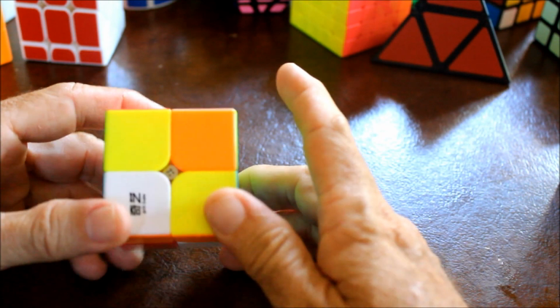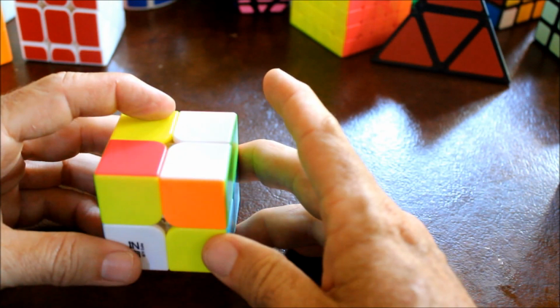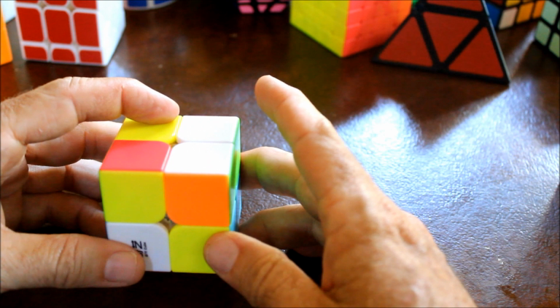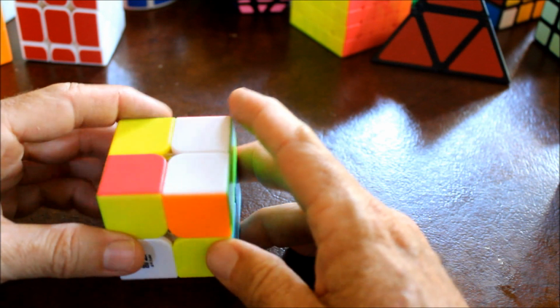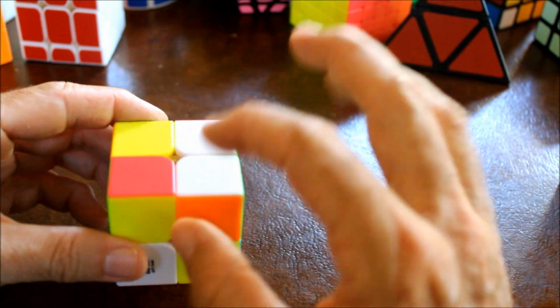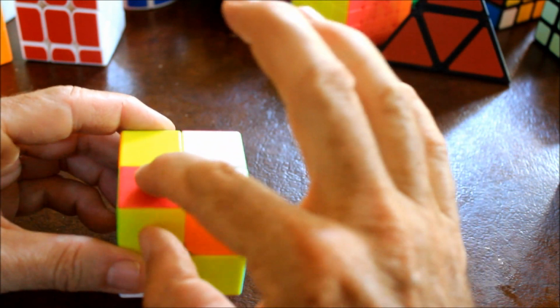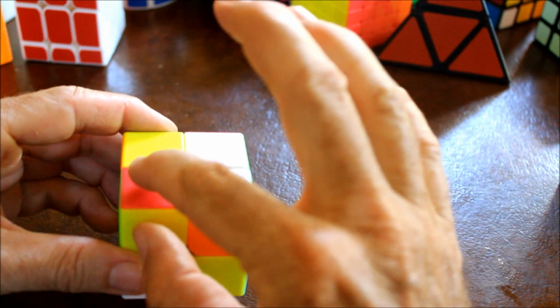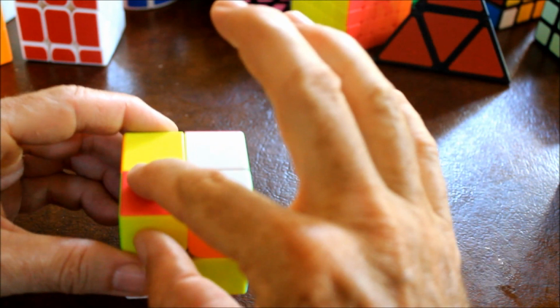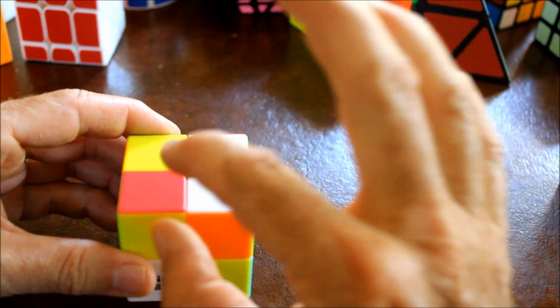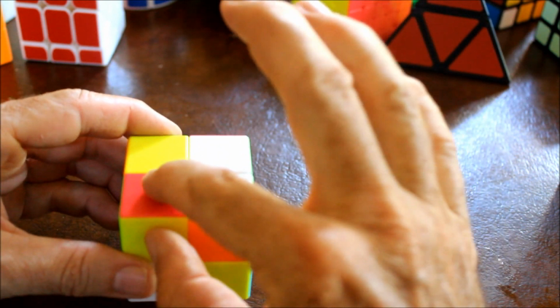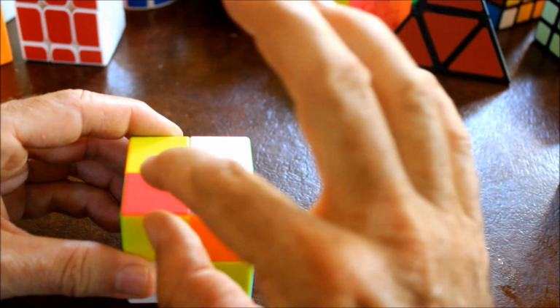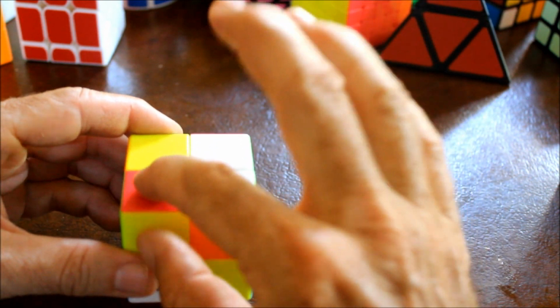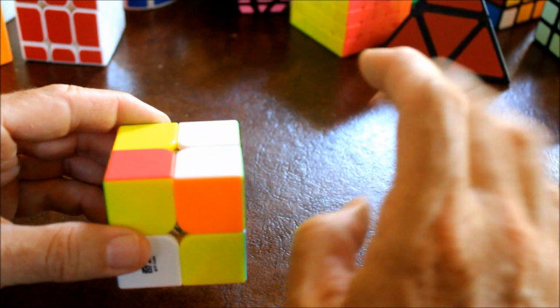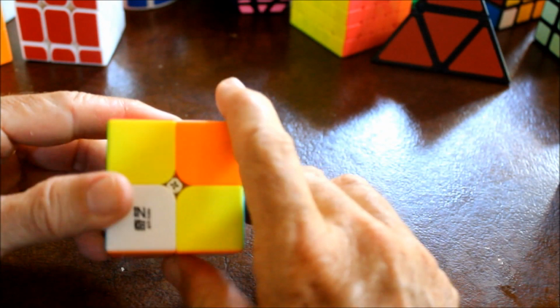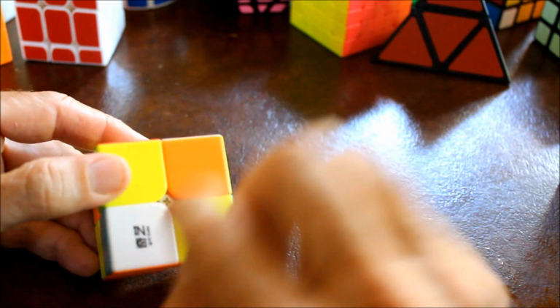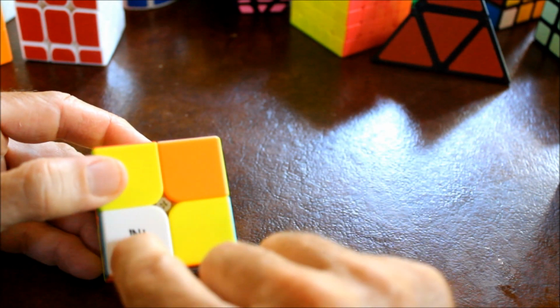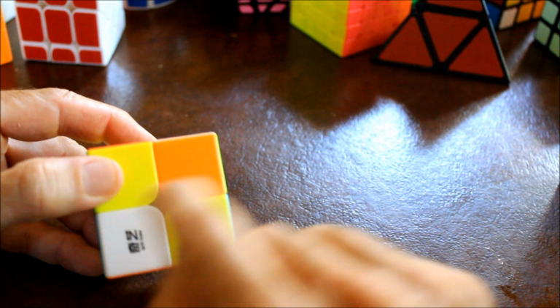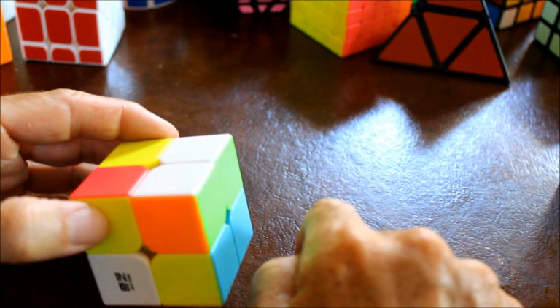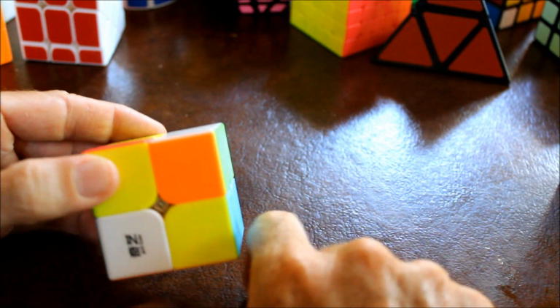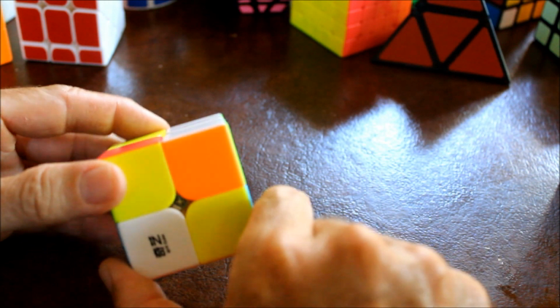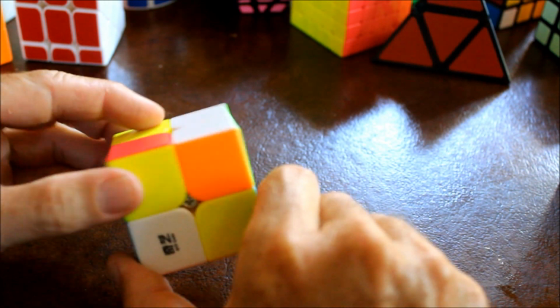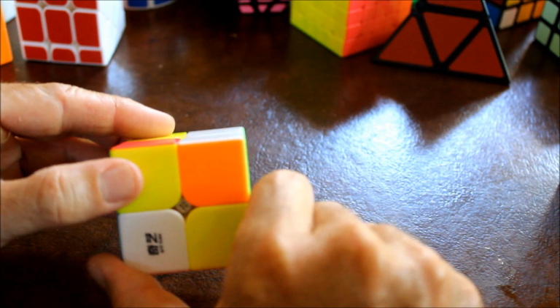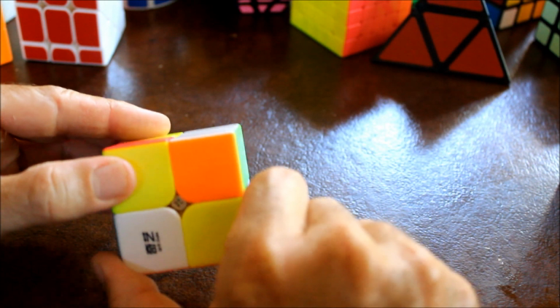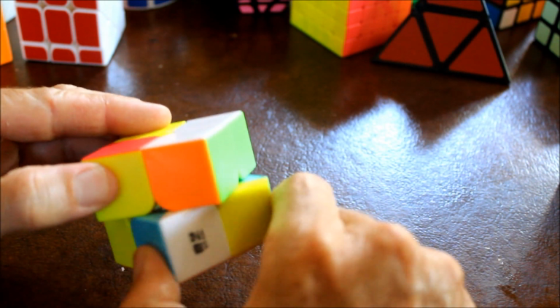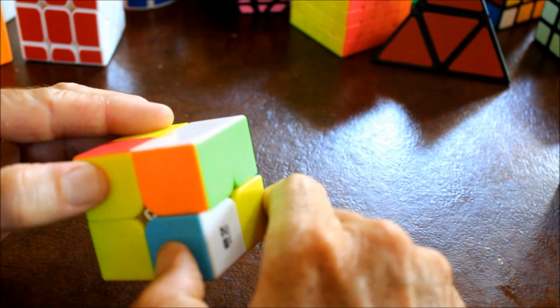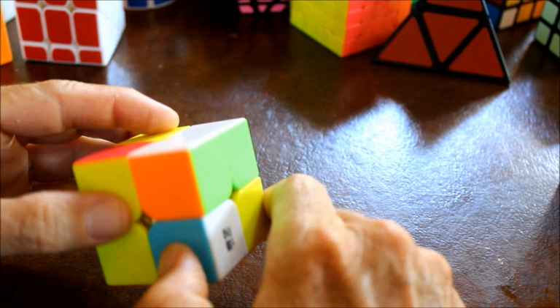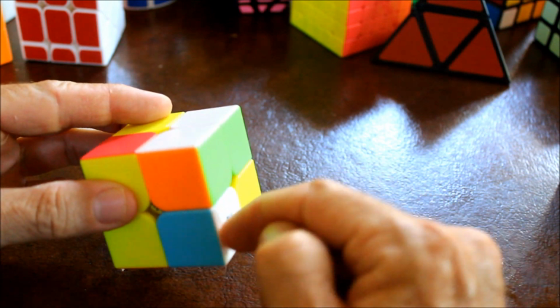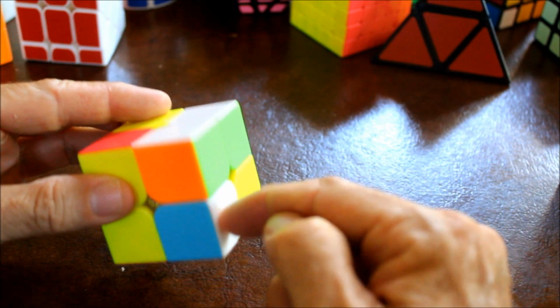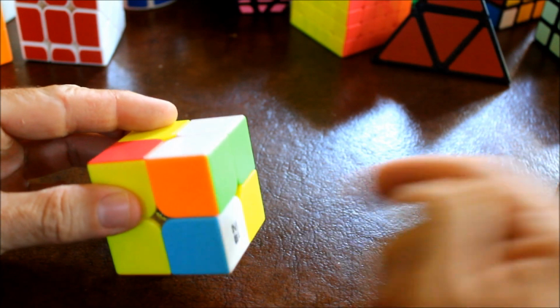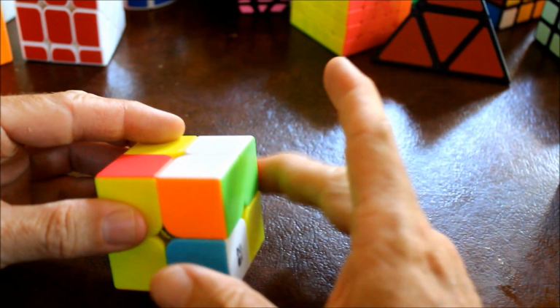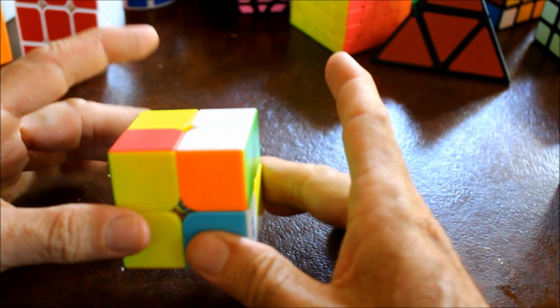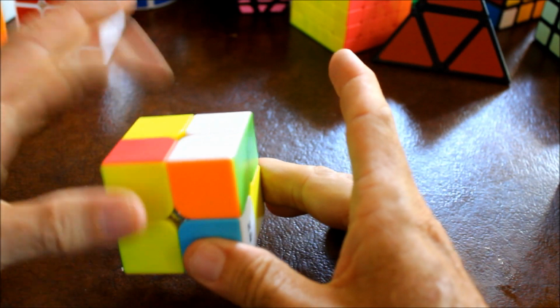Let's do the same thing we did before. Here's the correct location - put it in the front; in this case it's on the left again. Here's the piece we want to put there - put that on the front too, but have the white facing off to the side.